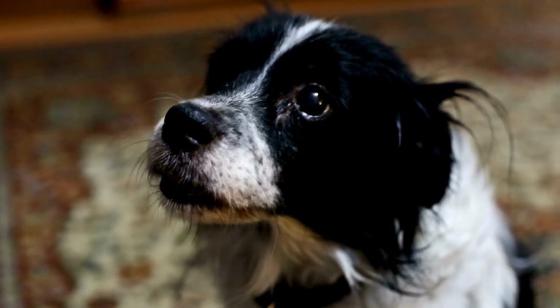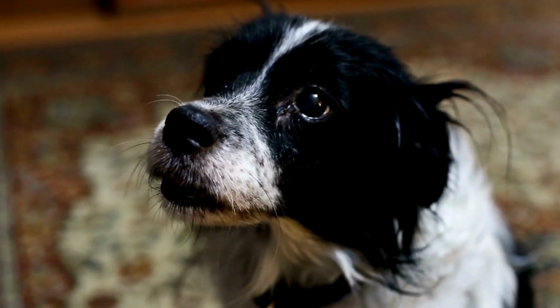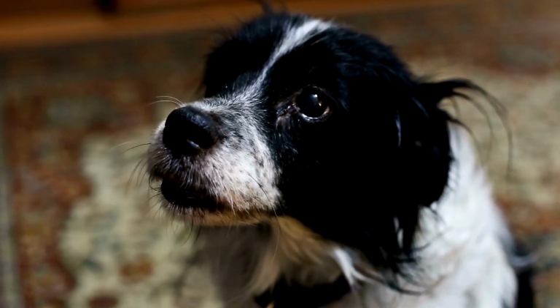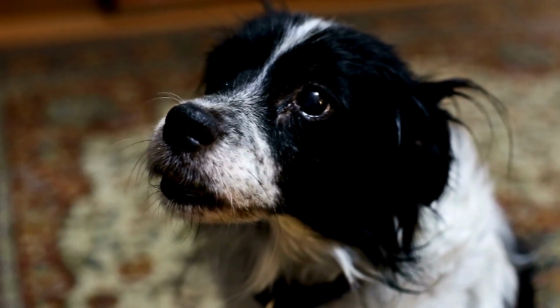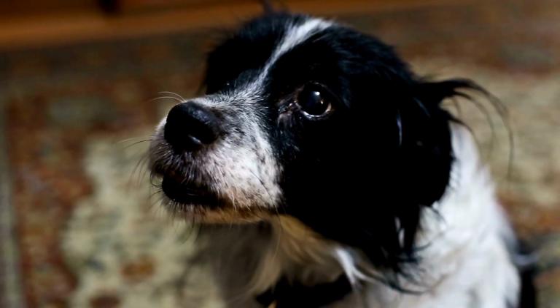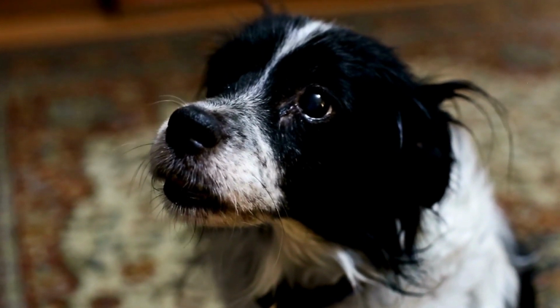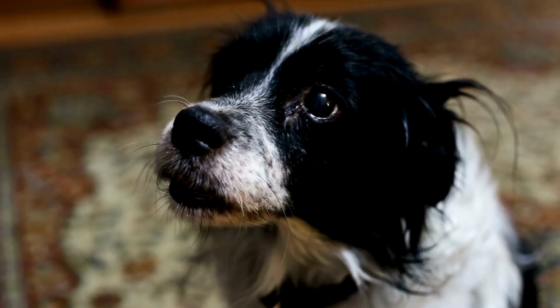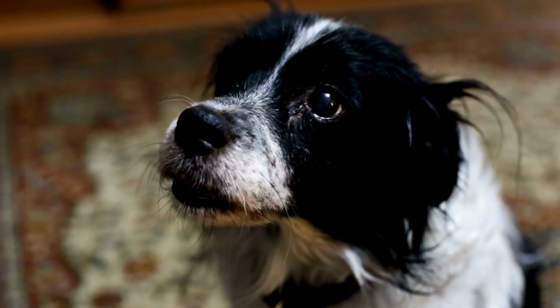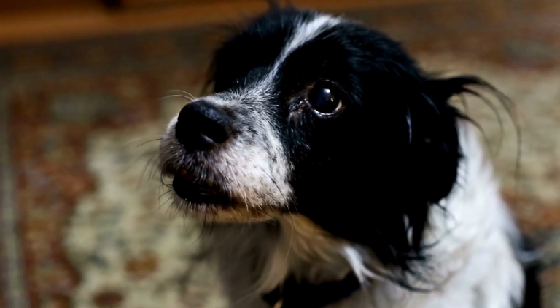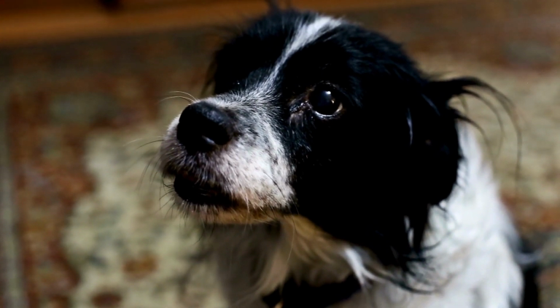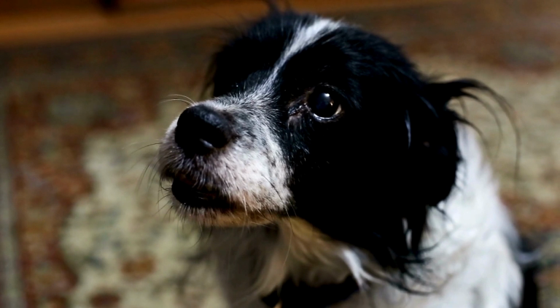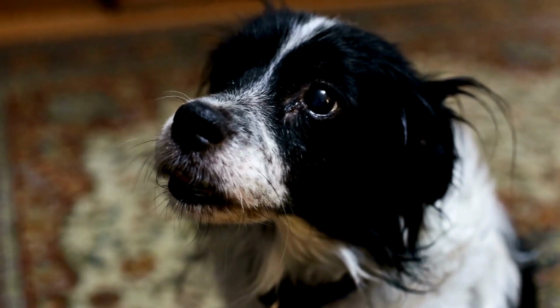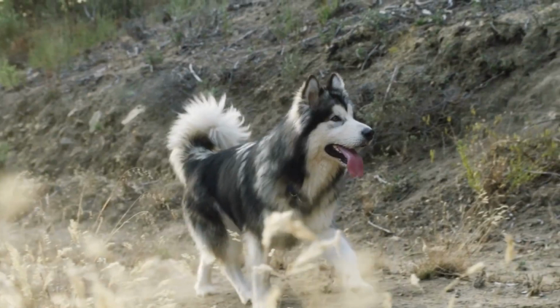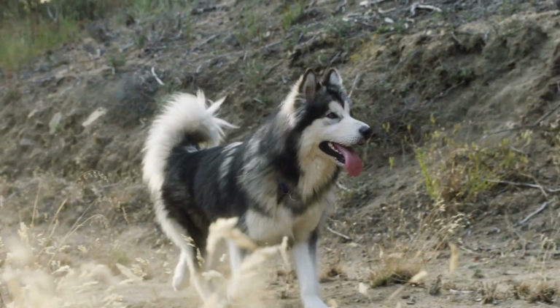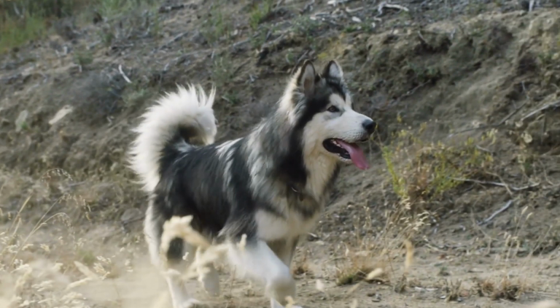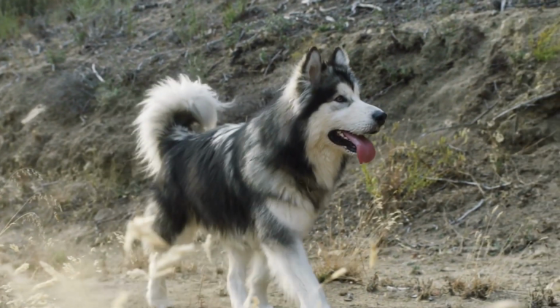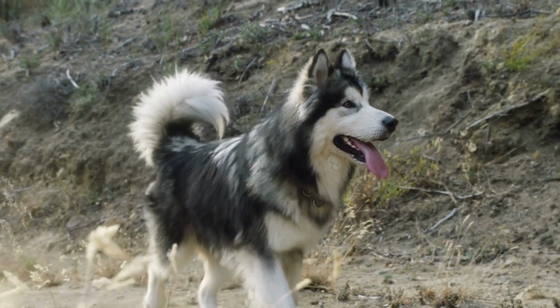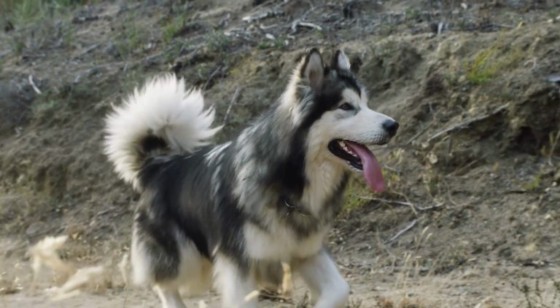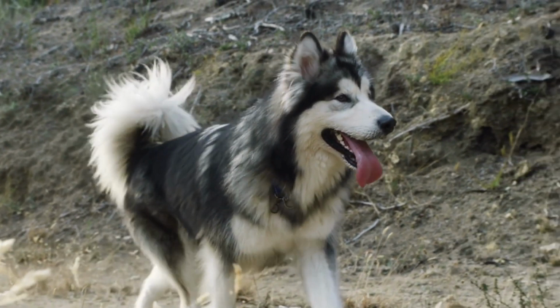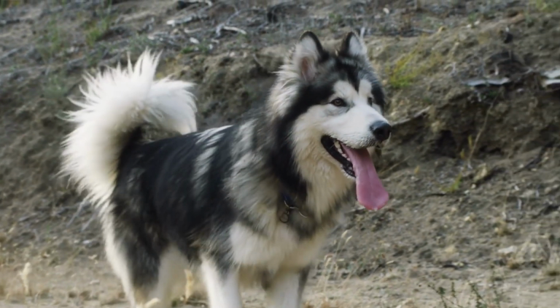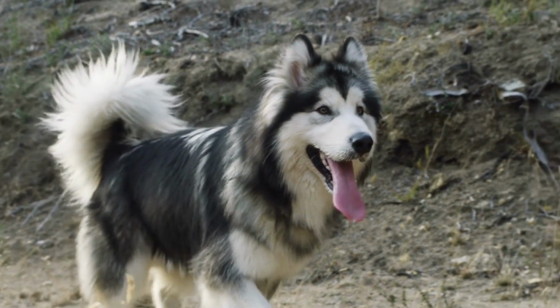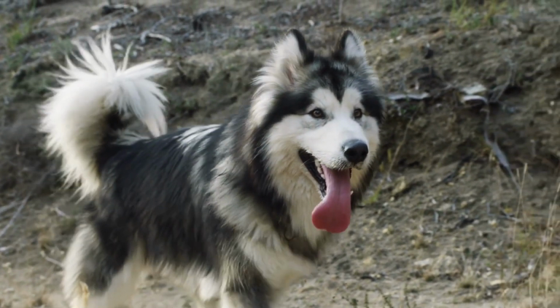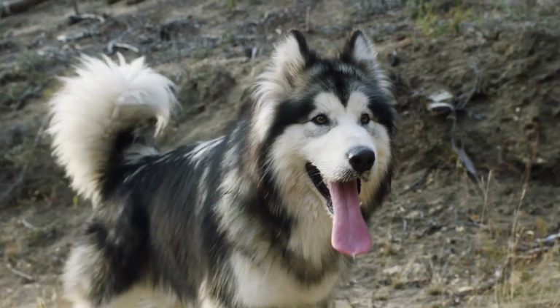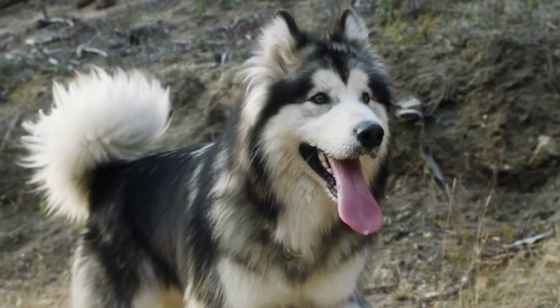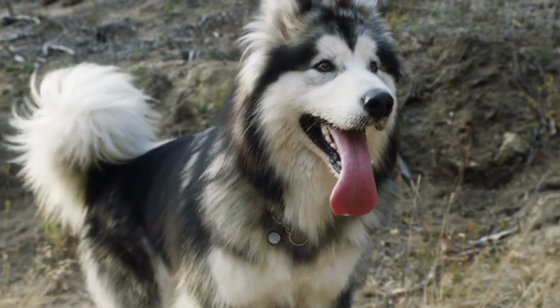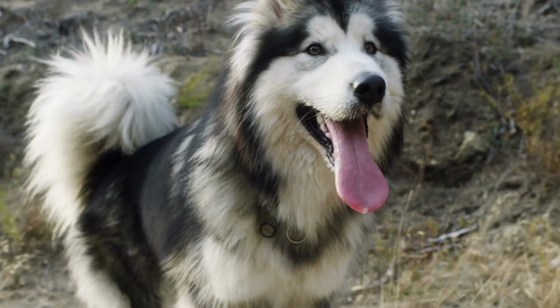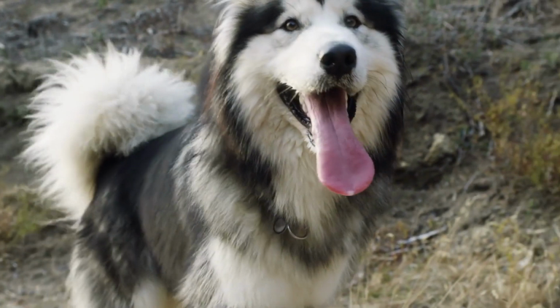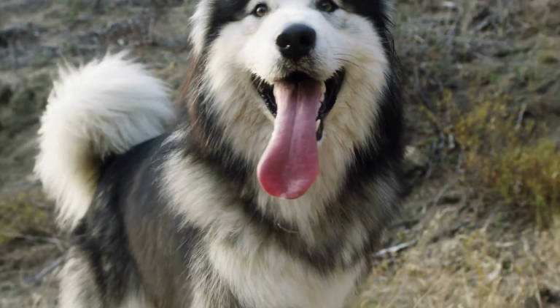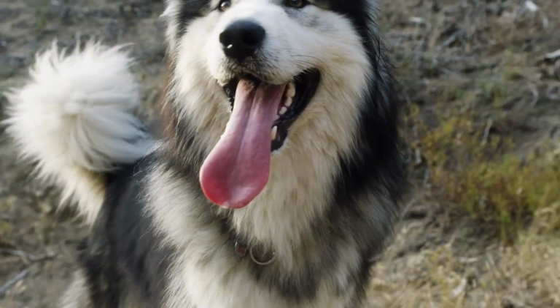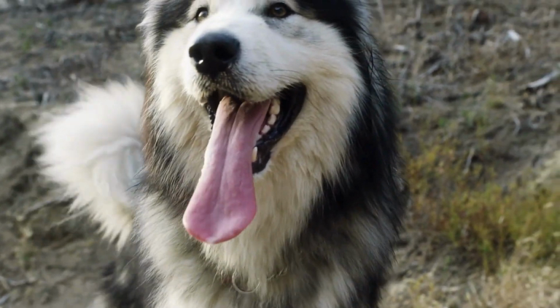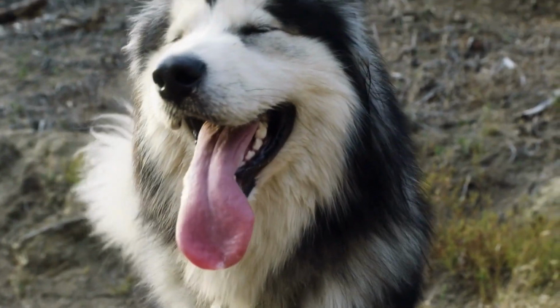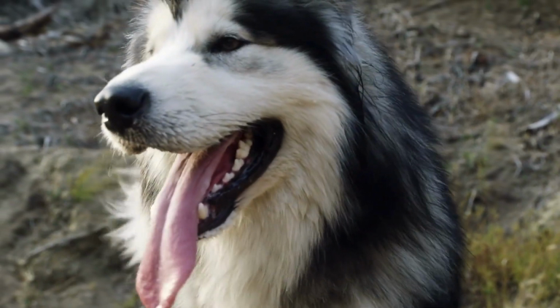Fleas thrive in warm, humid environments, so be especially diligent during the warmer months. Checking your dog regularly for fleas, especially after walks or time outdoors, can help catch the problem early.